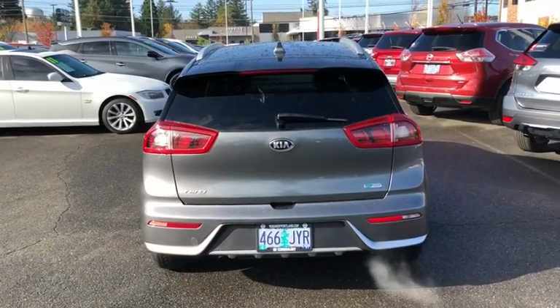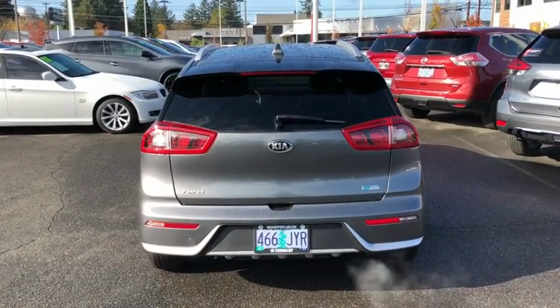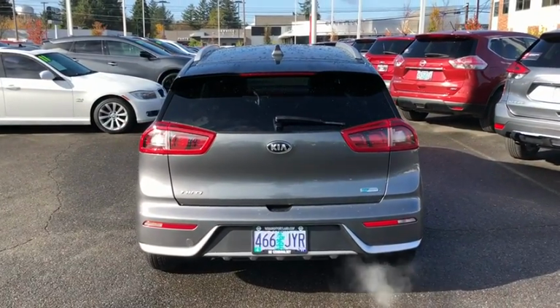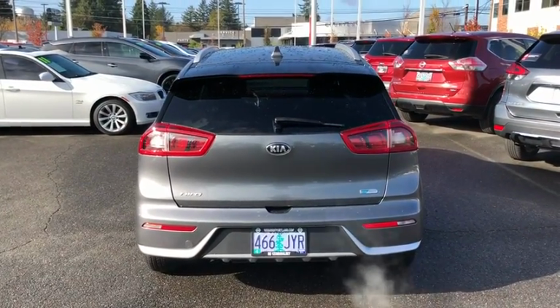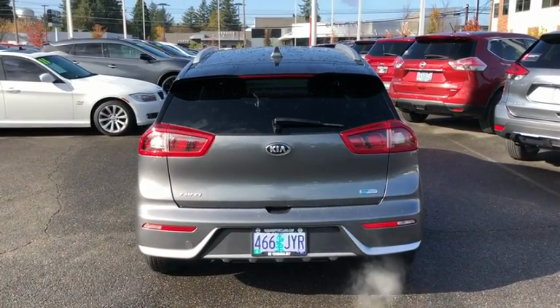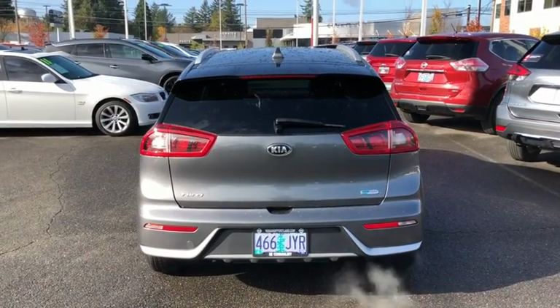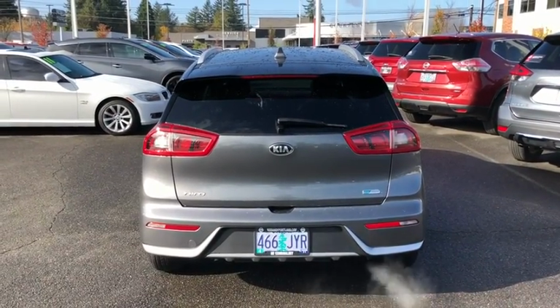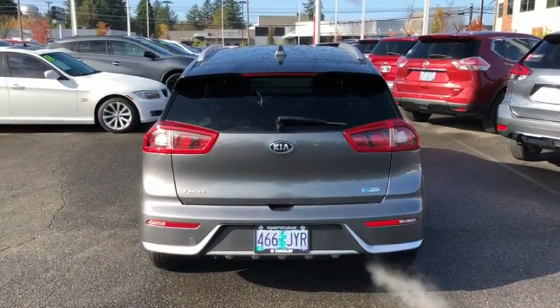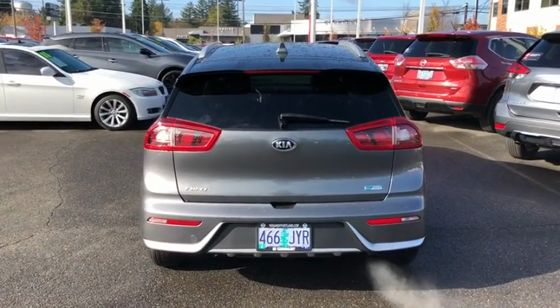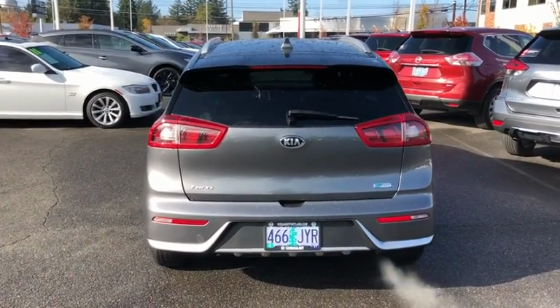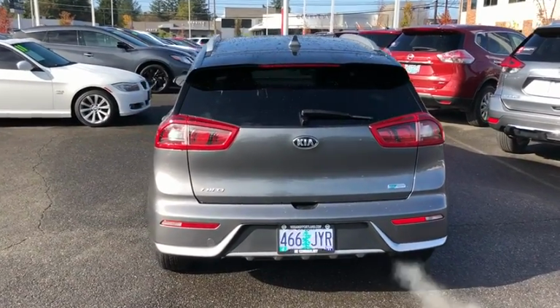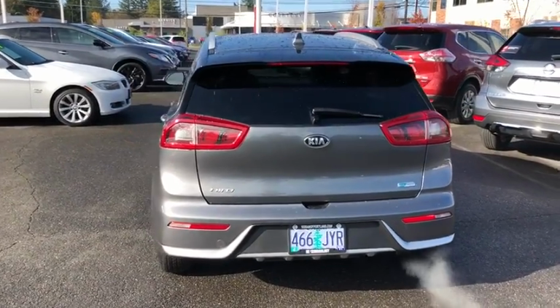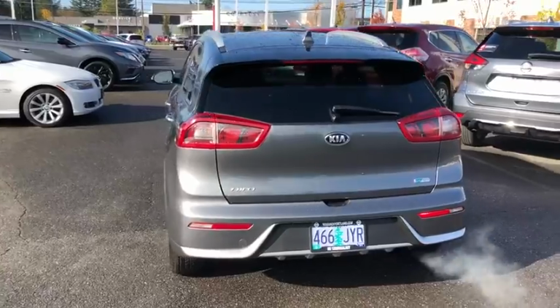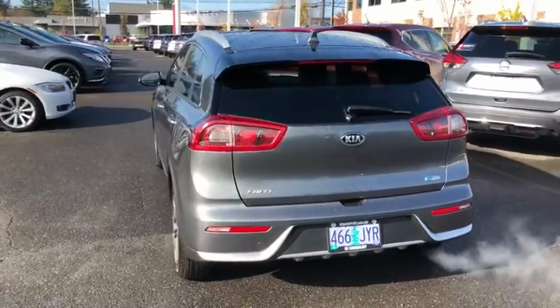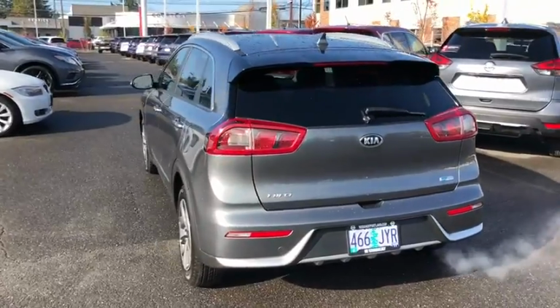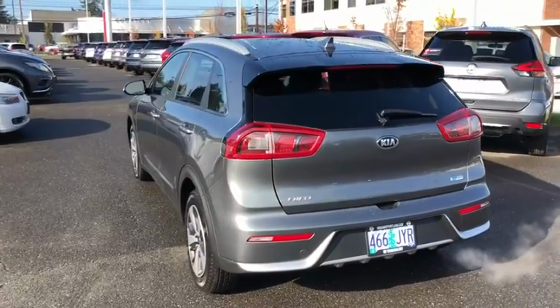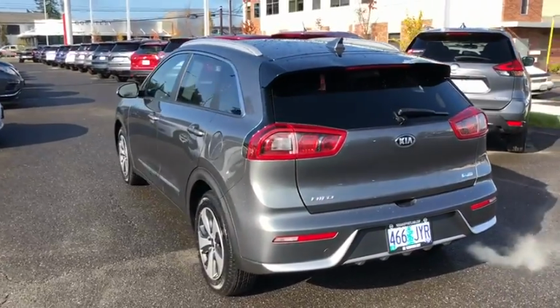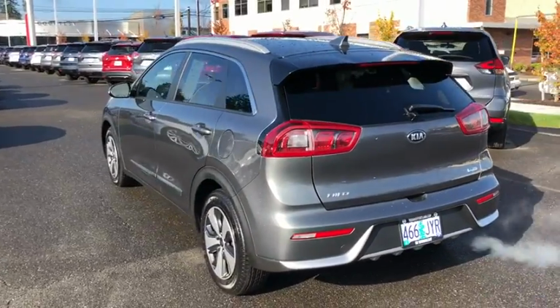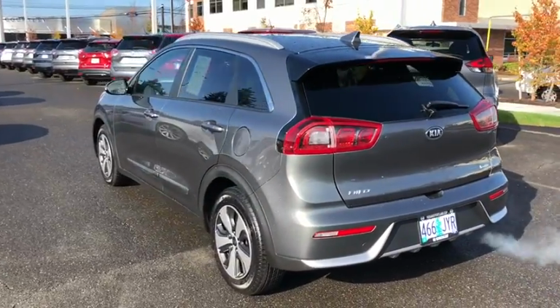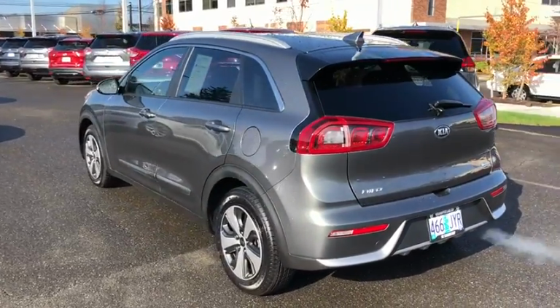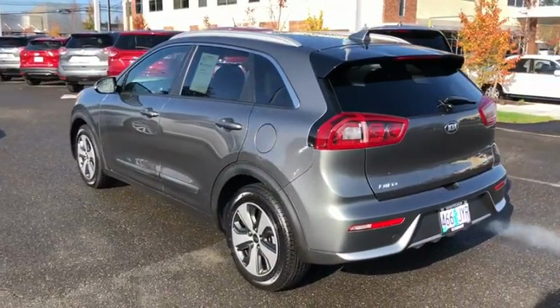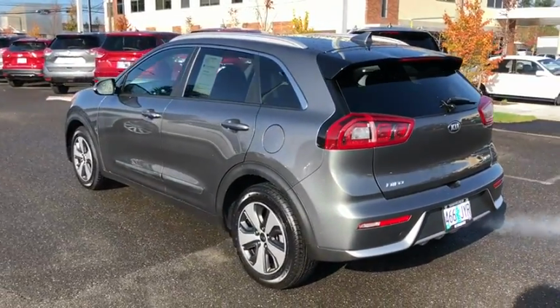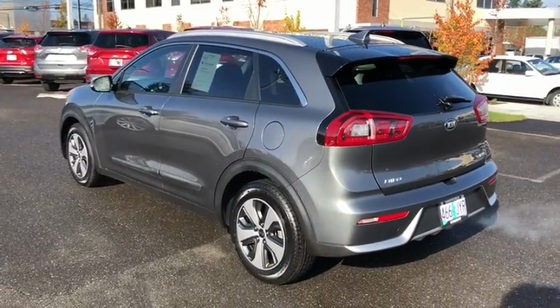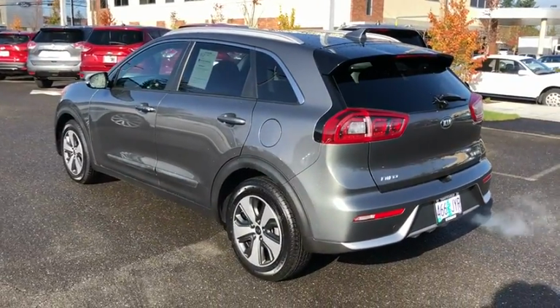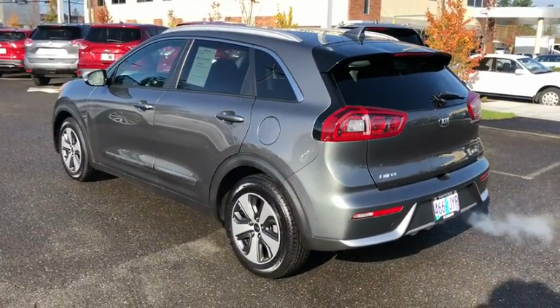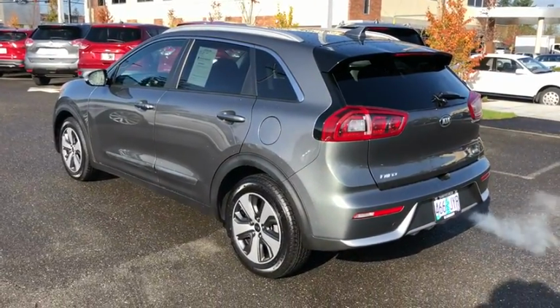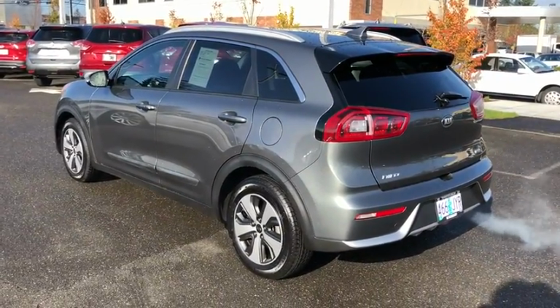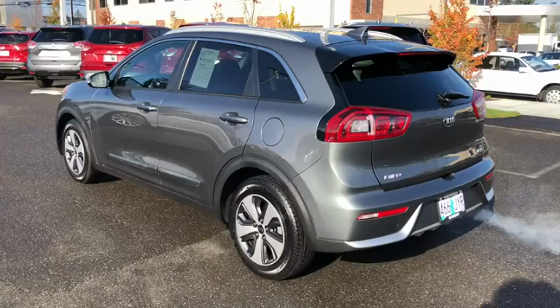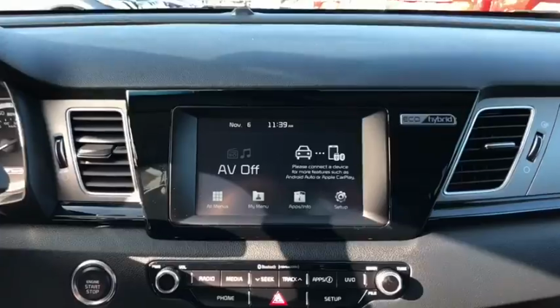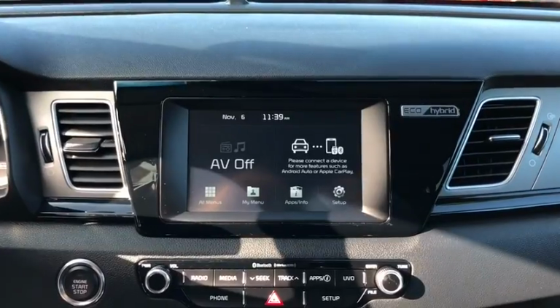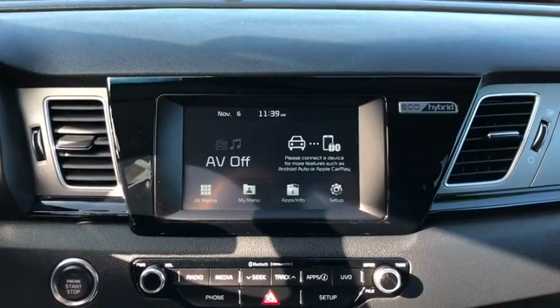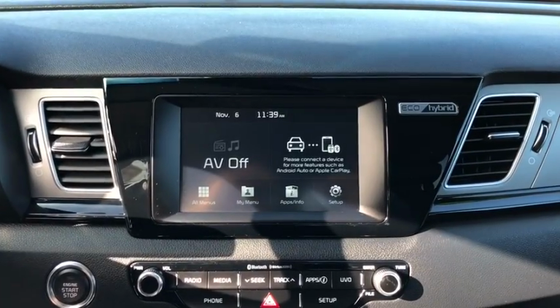AM FM stereo radio, rear defrost, front wheel drive, auto off headlights, electronic stability control, child safety locks, fog lamps, heated driver seats.